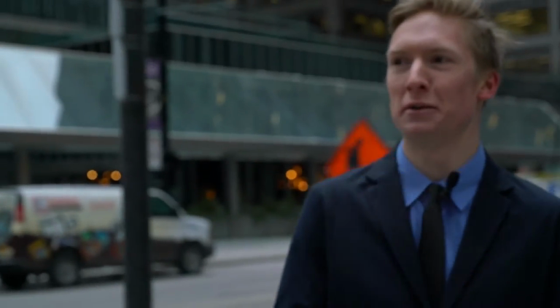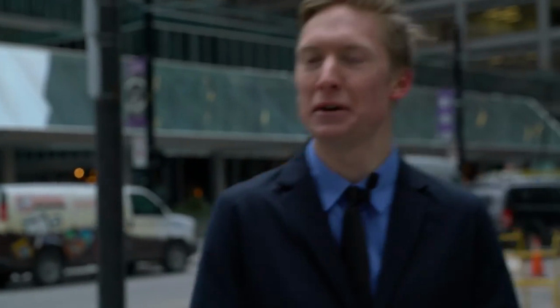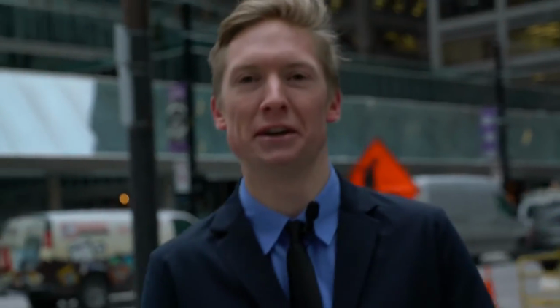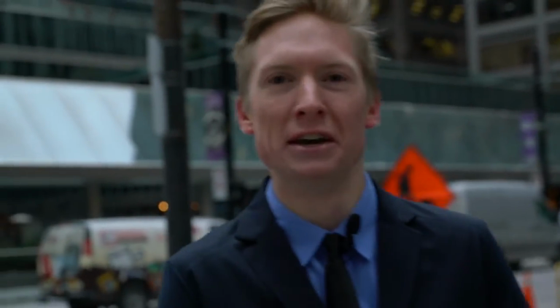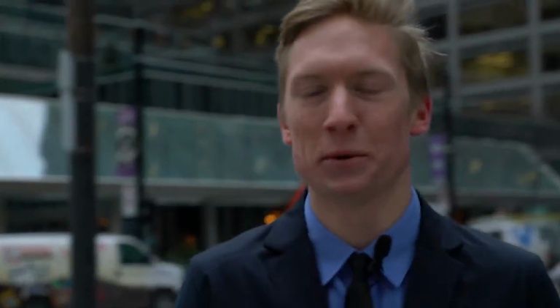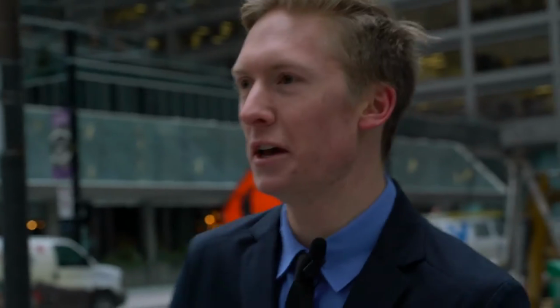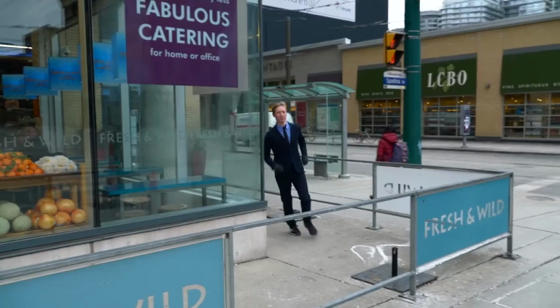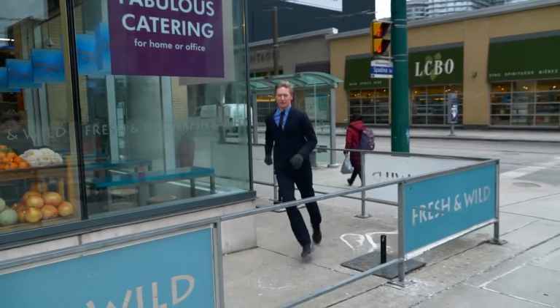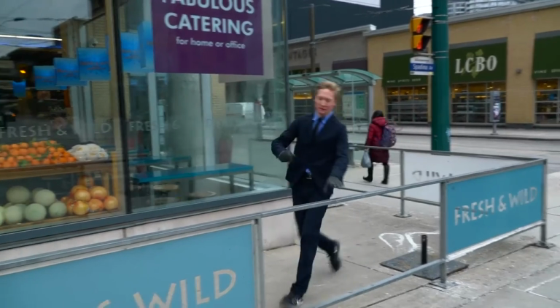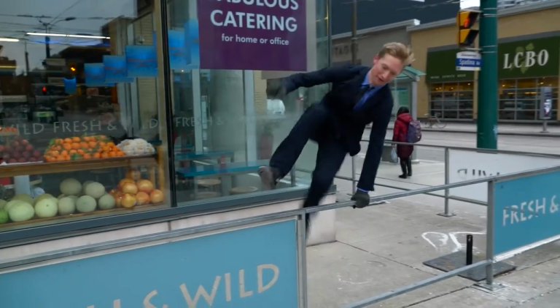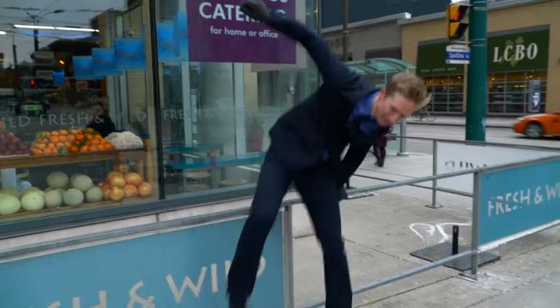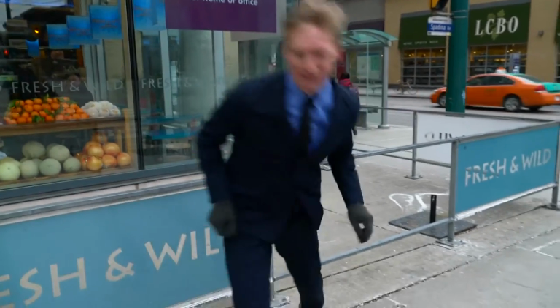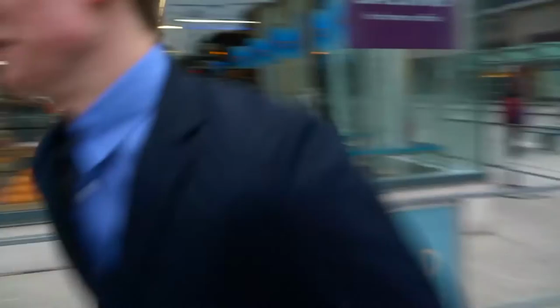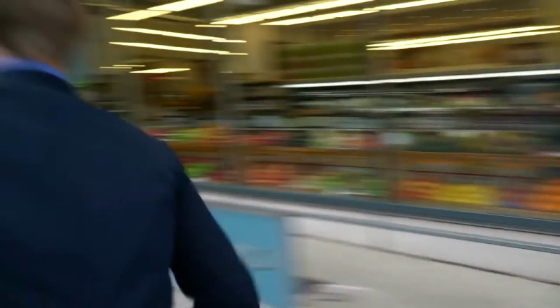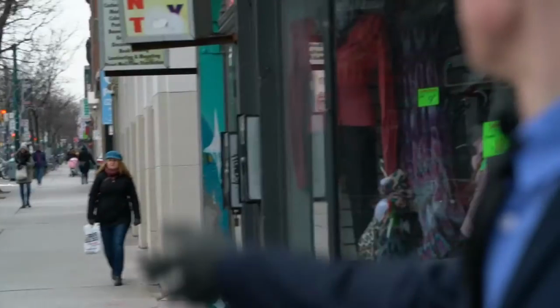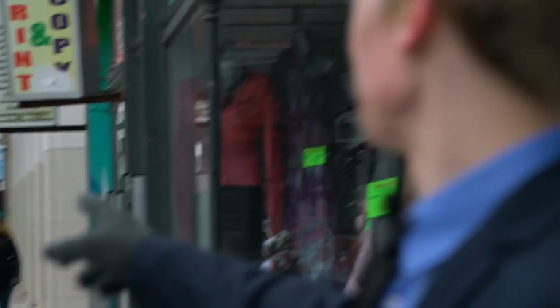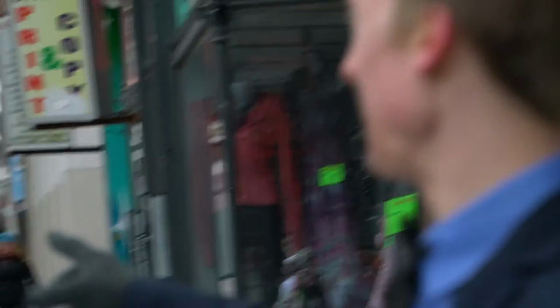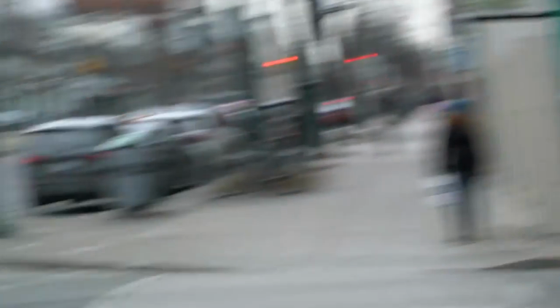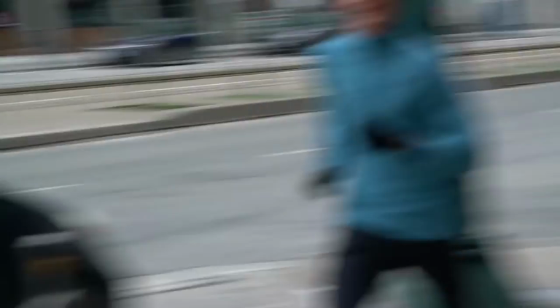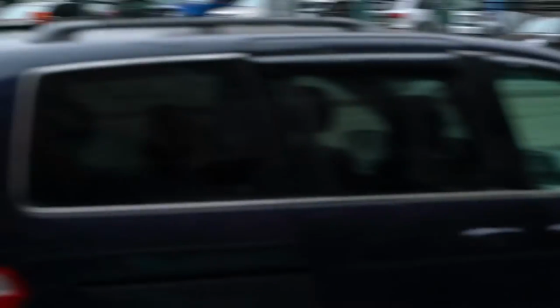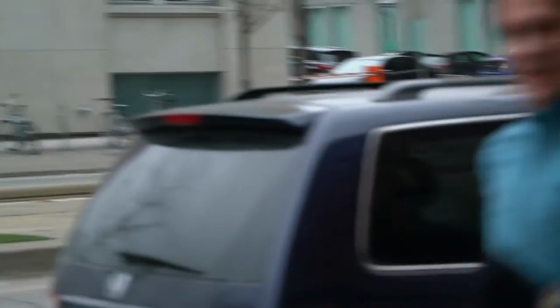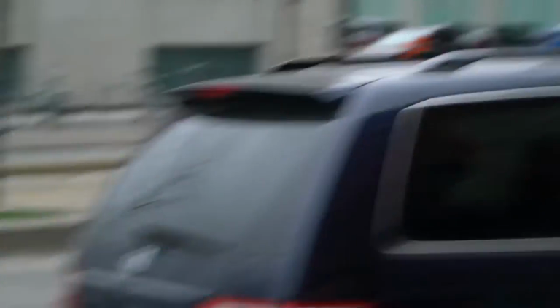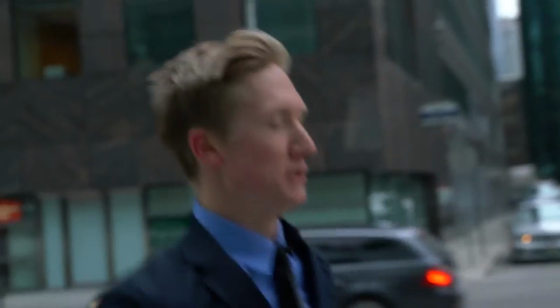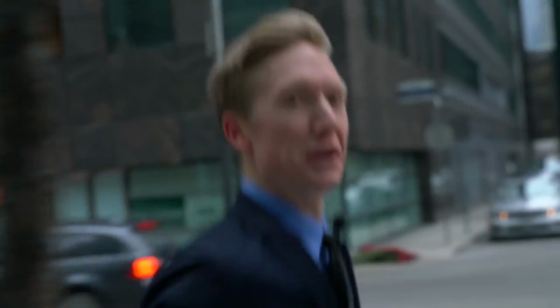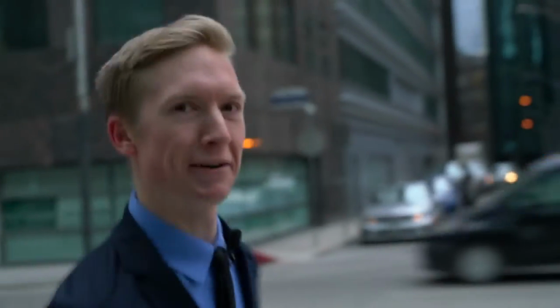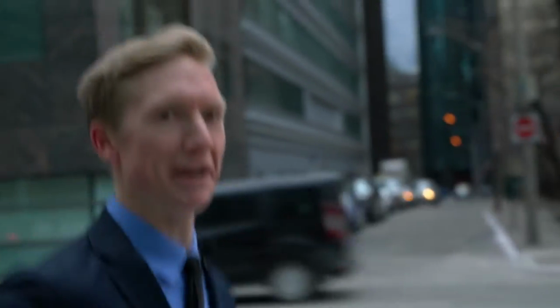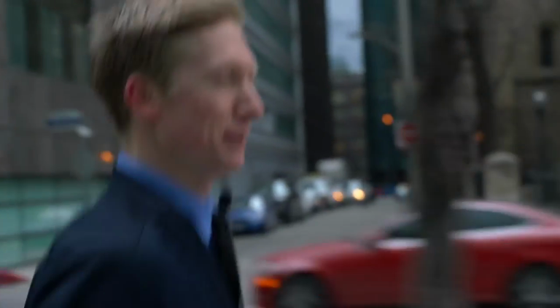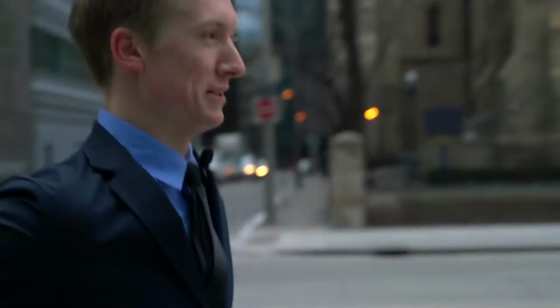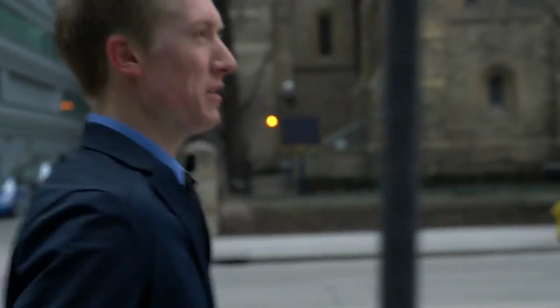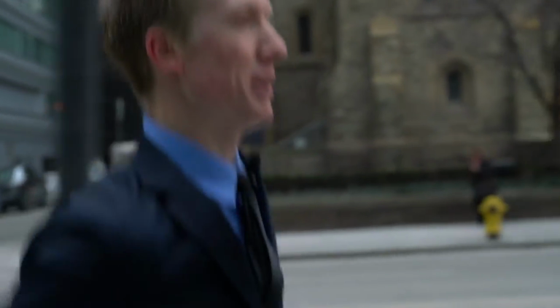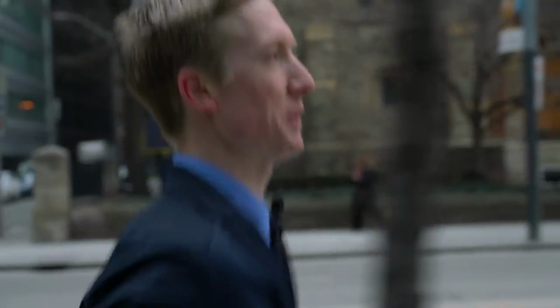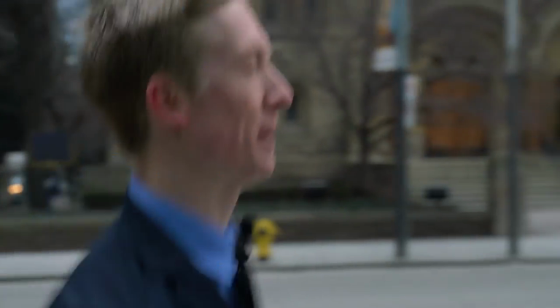Wouldn't mind wearing this on a typical work day. We're nearing the end of our run now. Still feeling pretty good — not sweating too much.